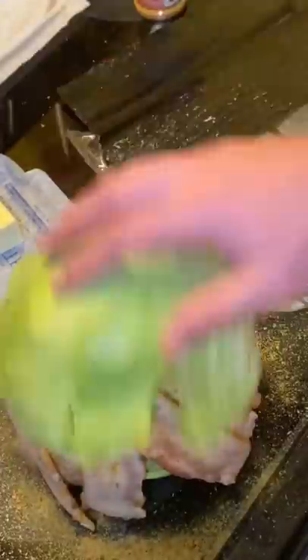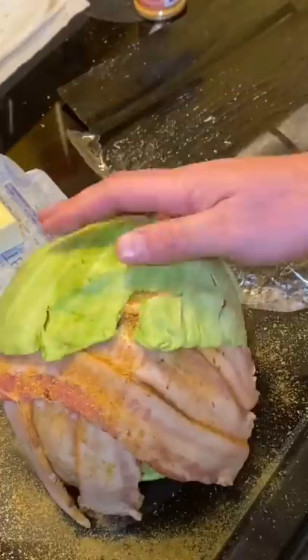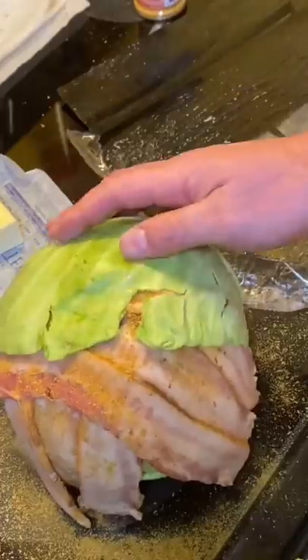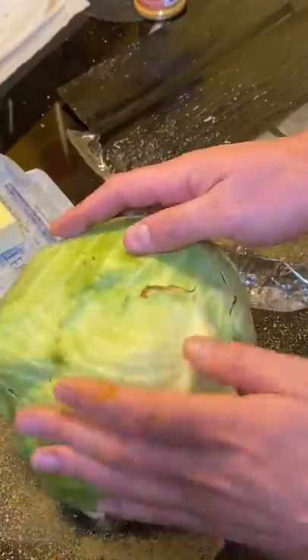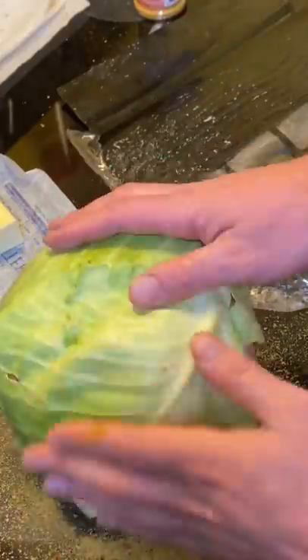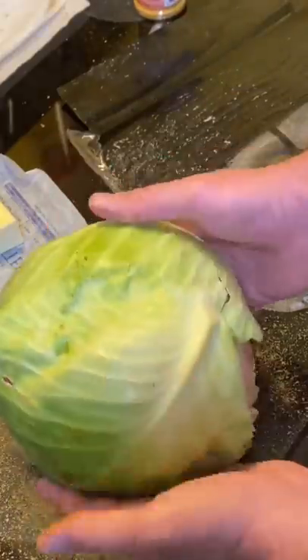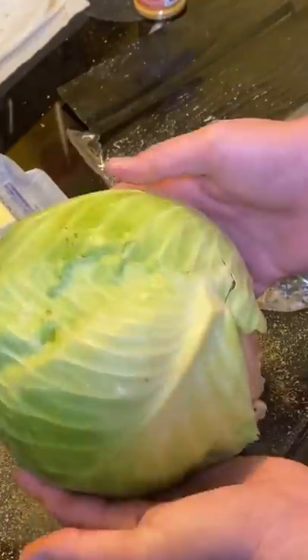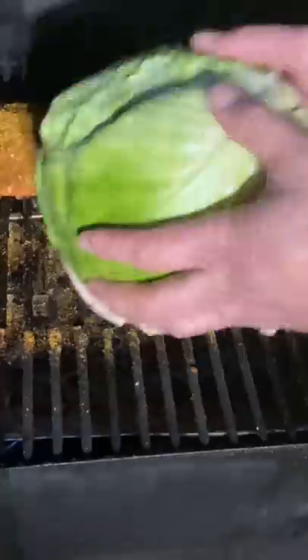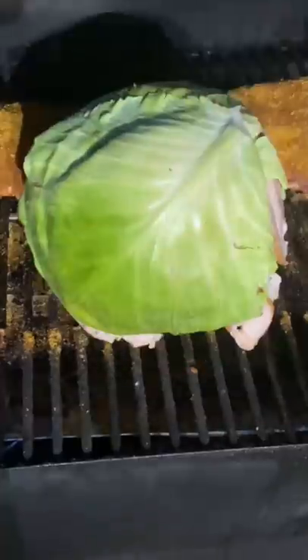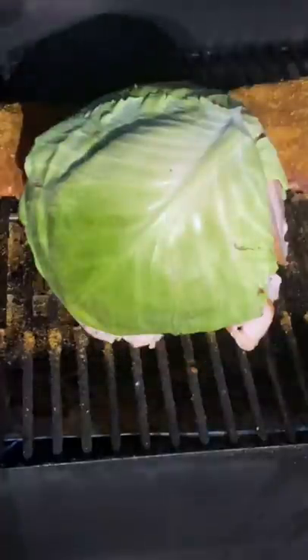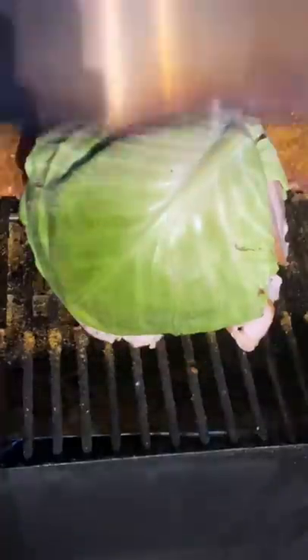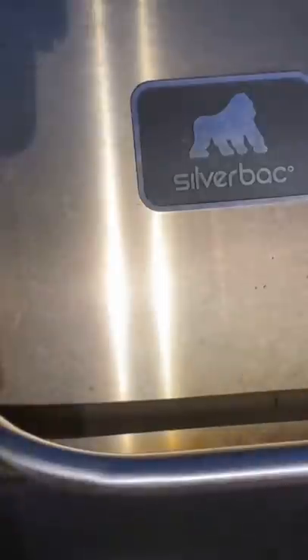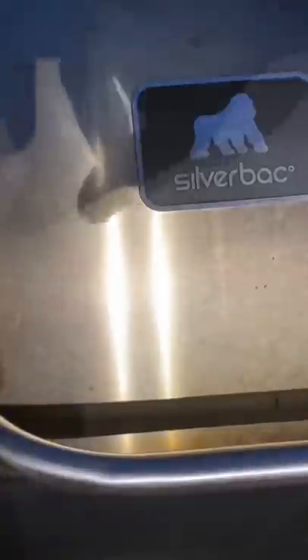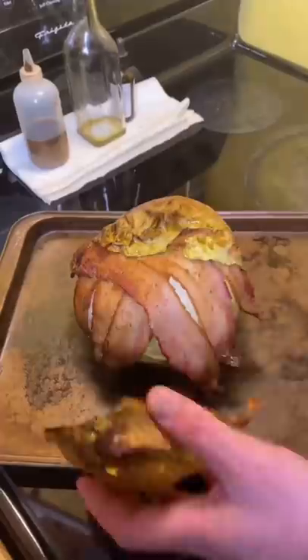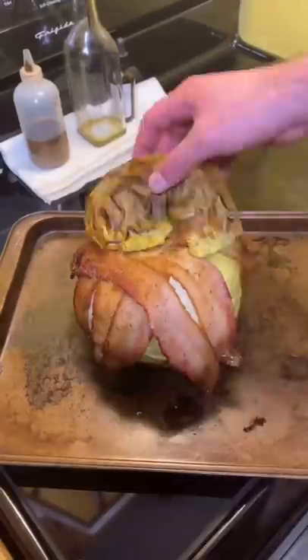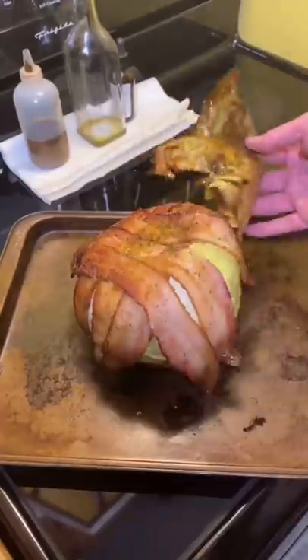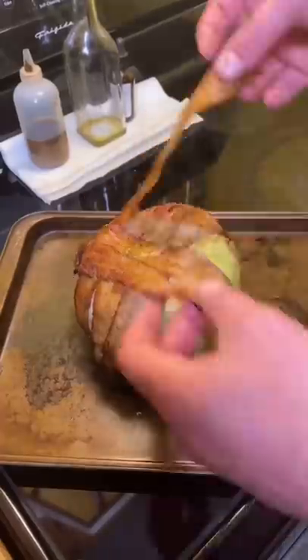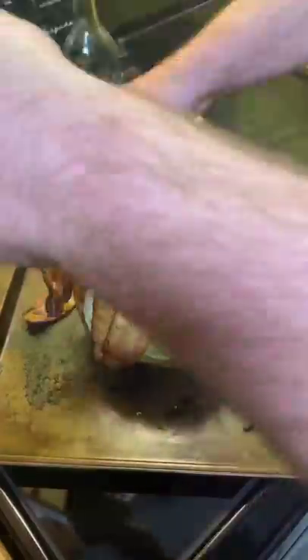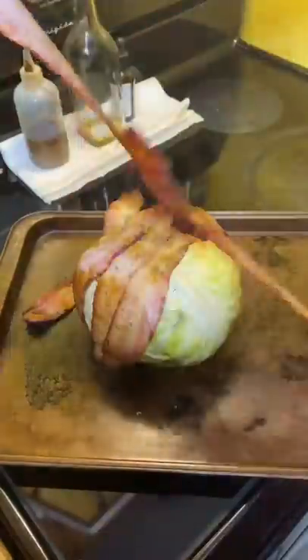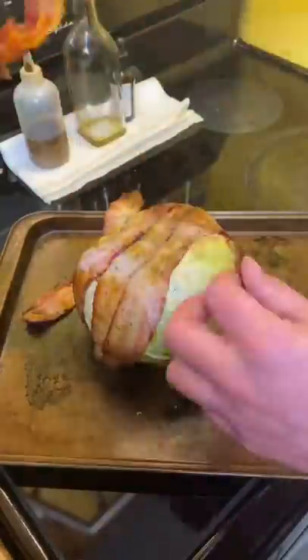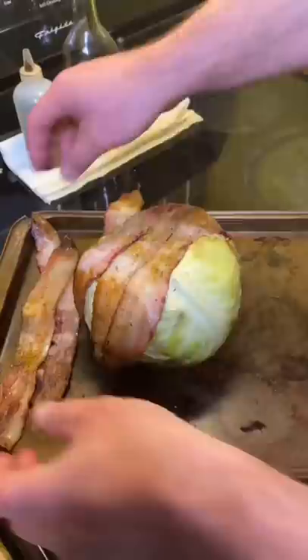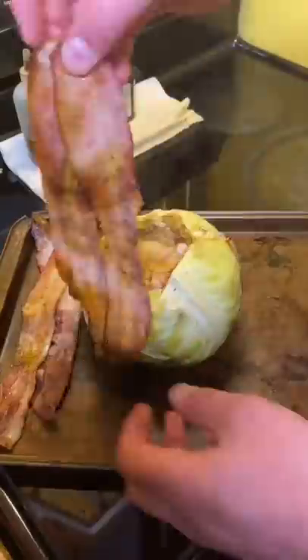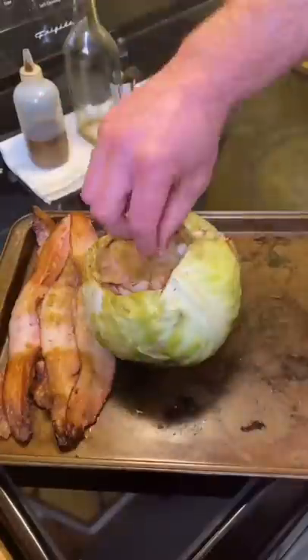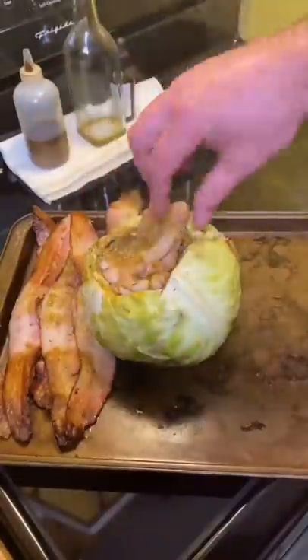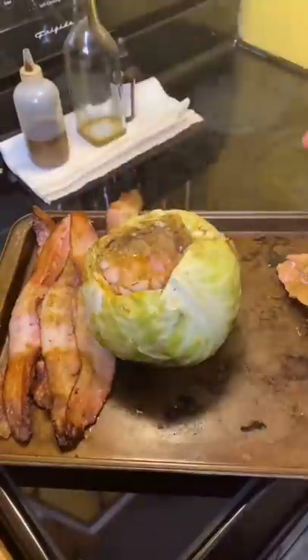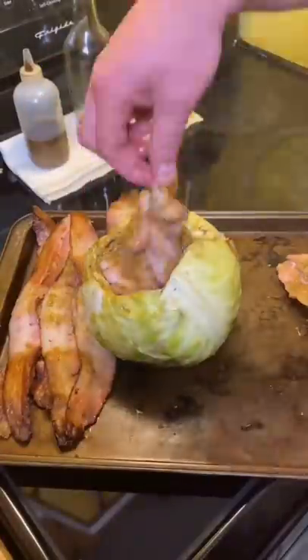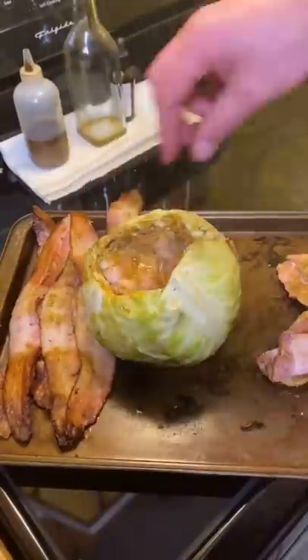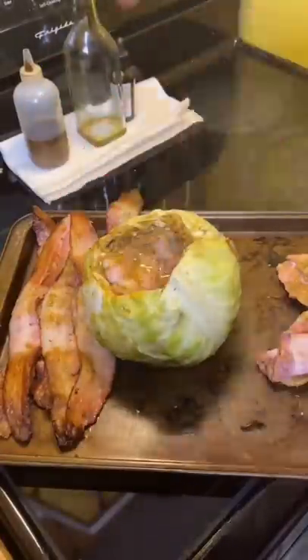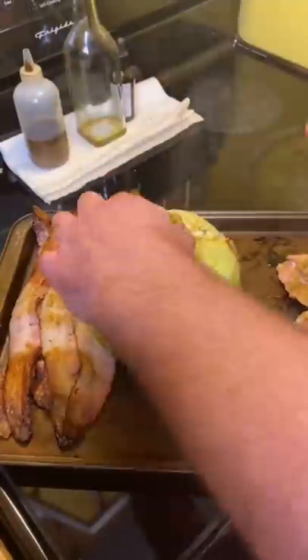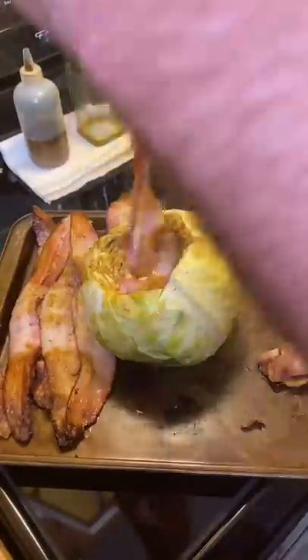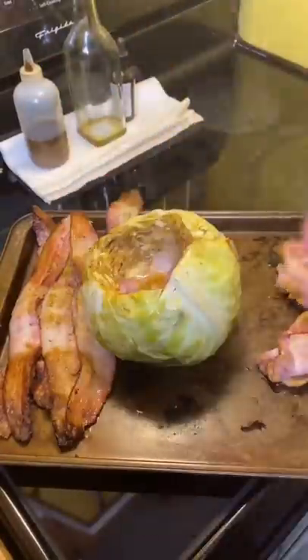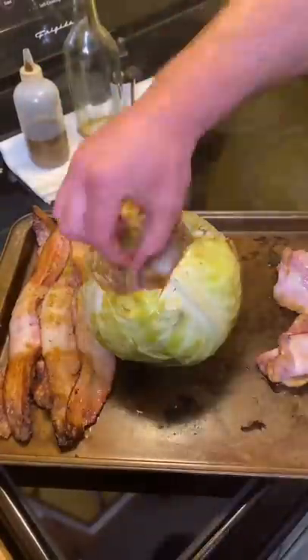It's all natural, no sugar, no chemicals. Put those extra pieces of cabbage over the top to keep it from burning, because we're going to smoke it for about two and a half hours at 250.